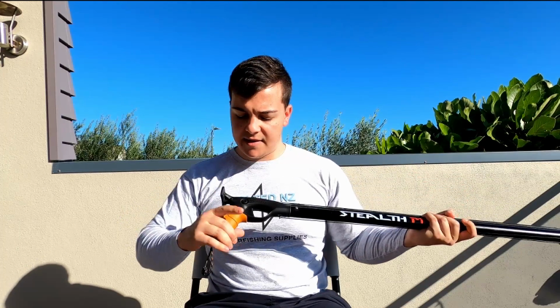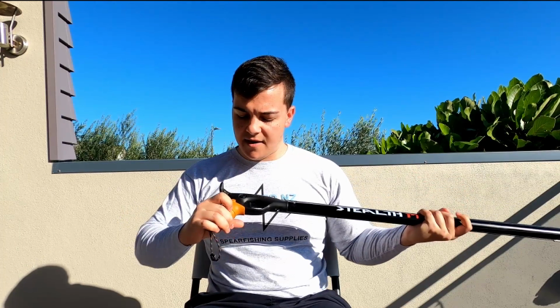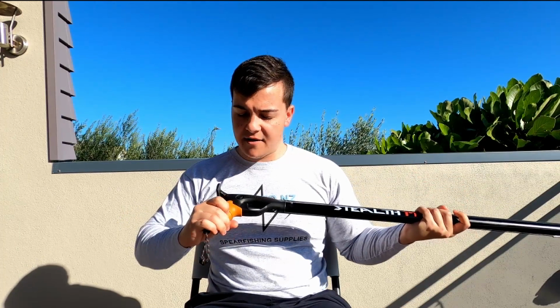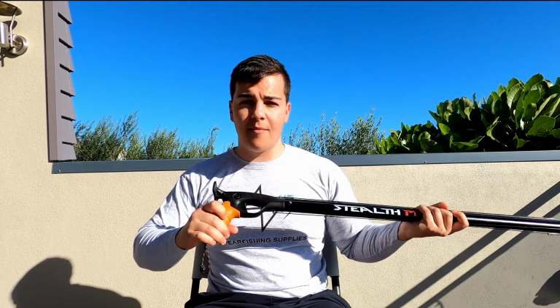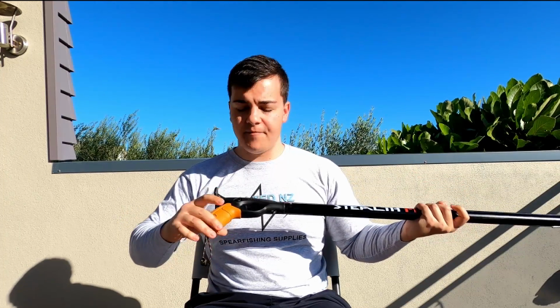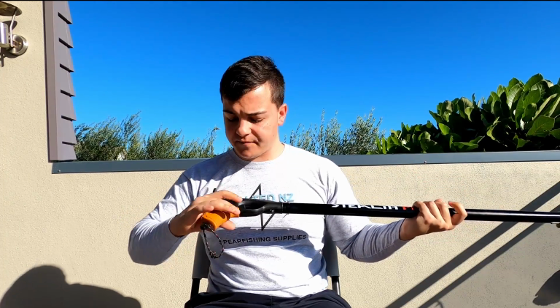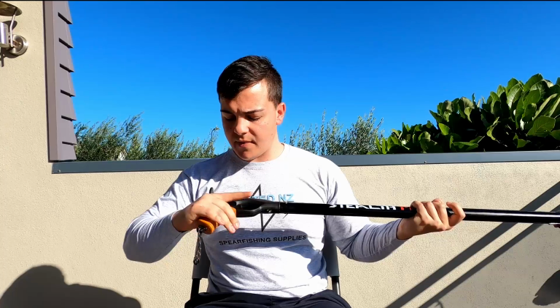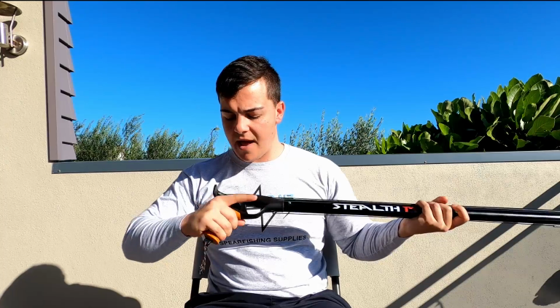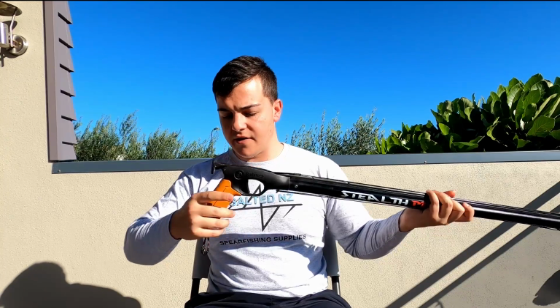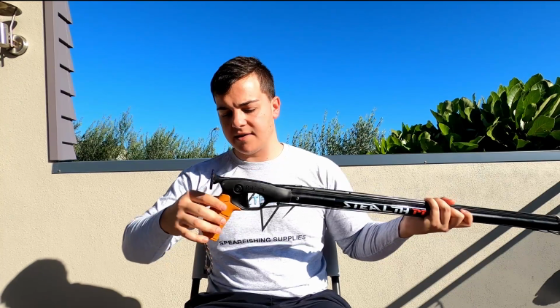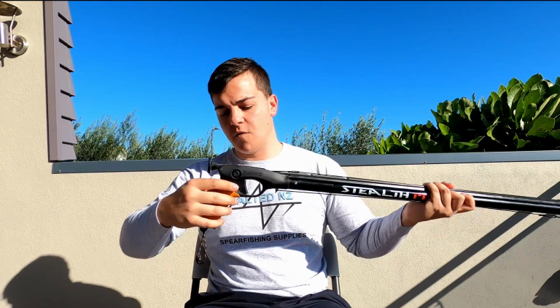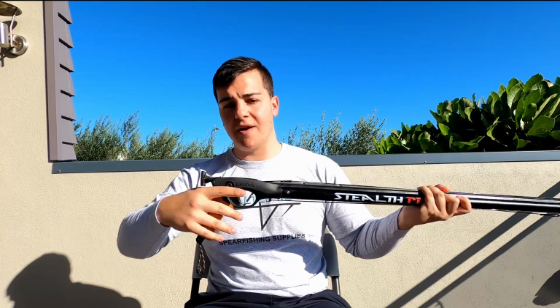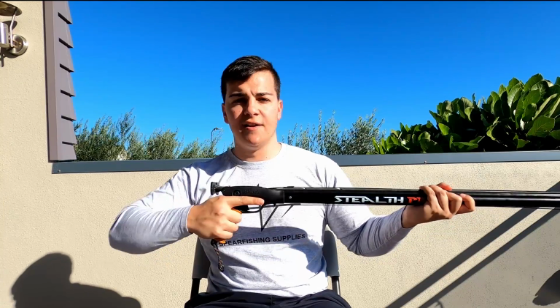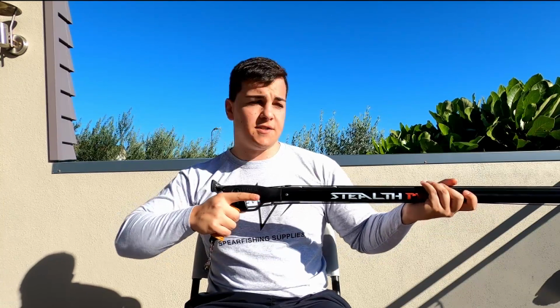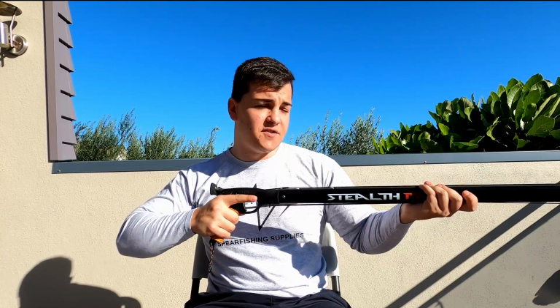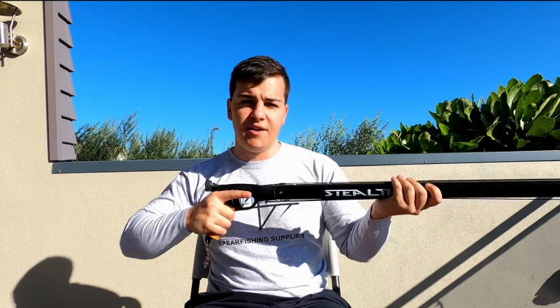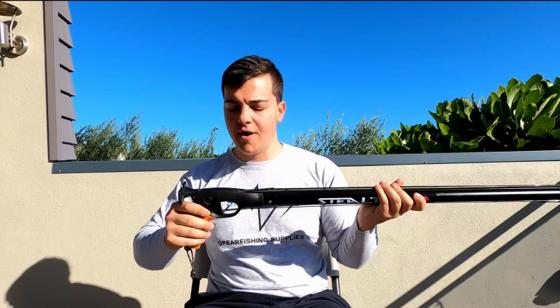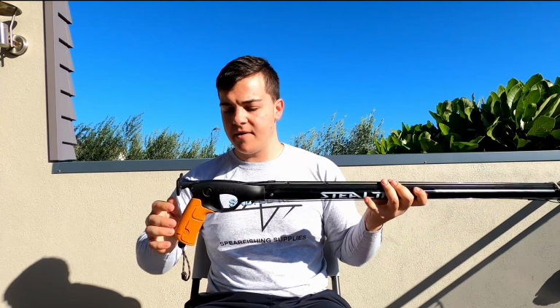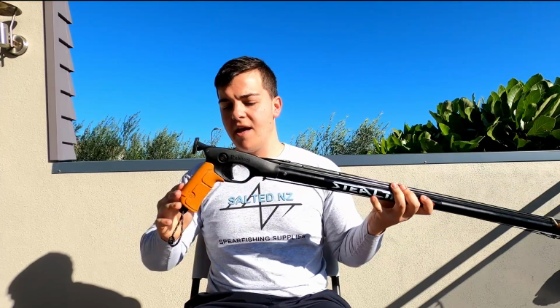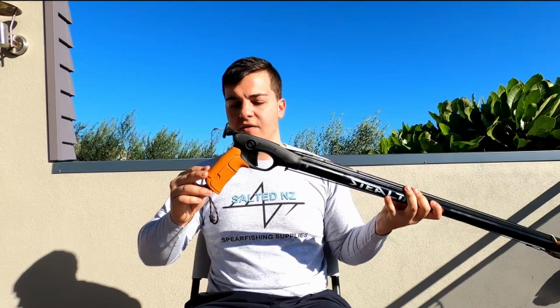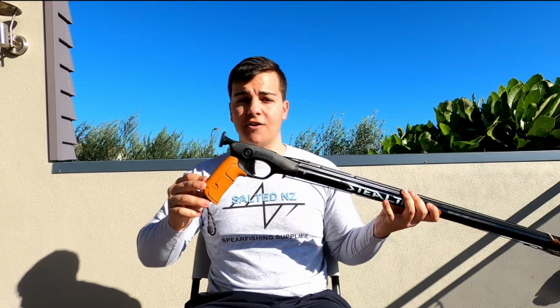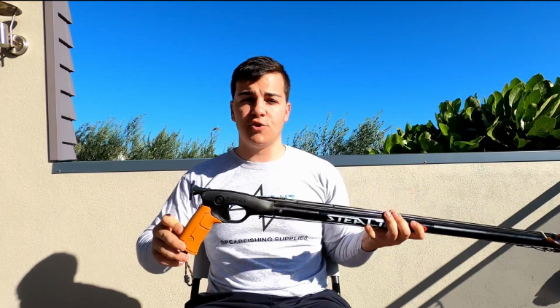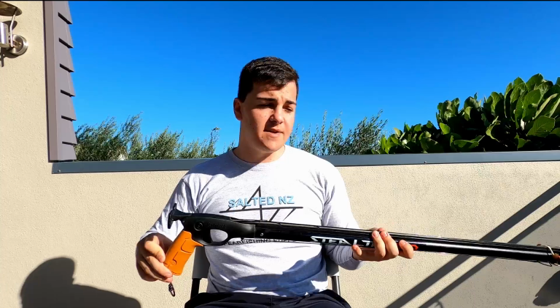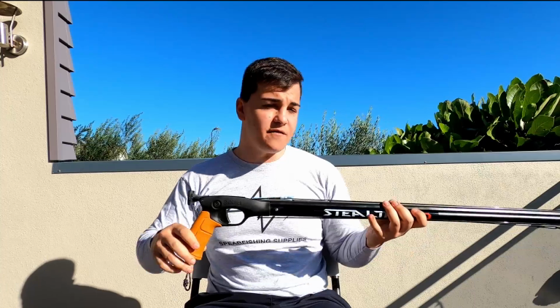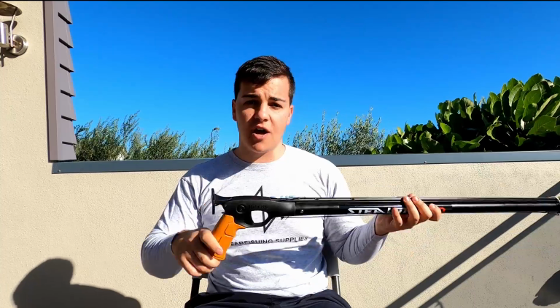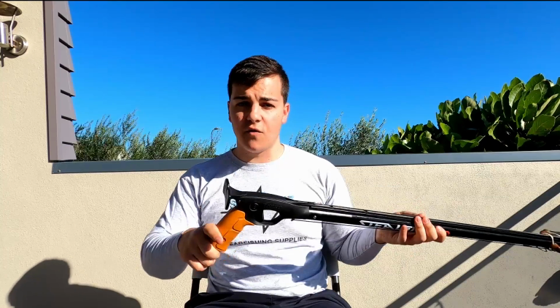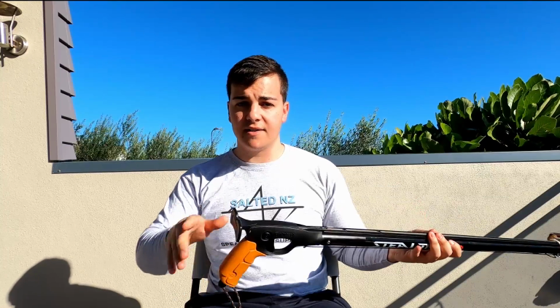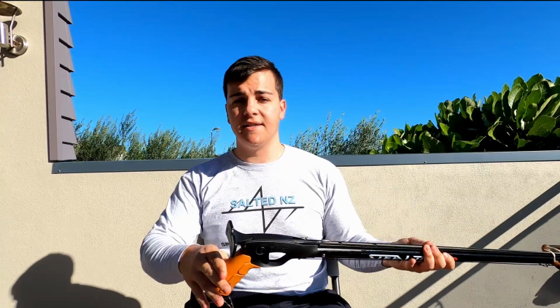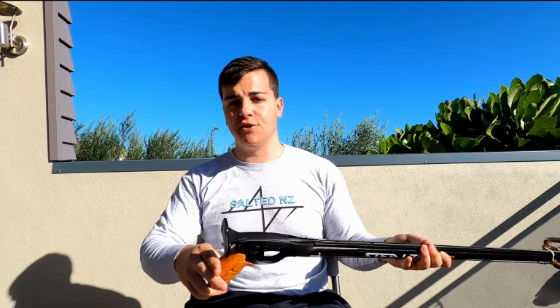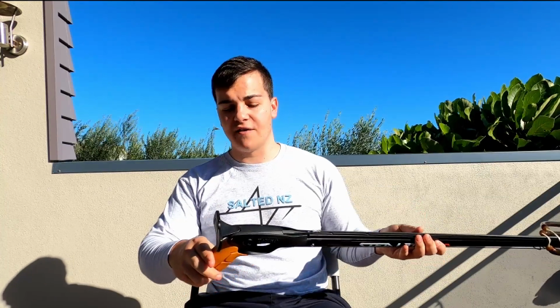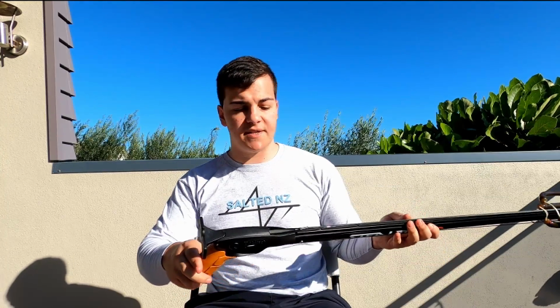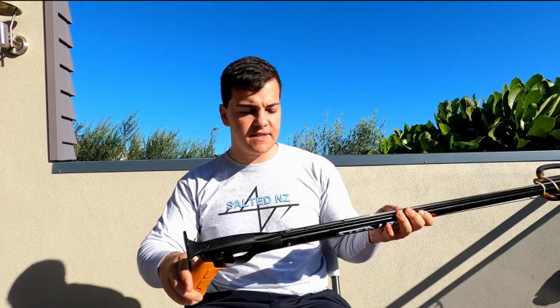It's got a nice rubber handle that is formed to your hand, so it gives you a really good grip. The bright orange also means that if you're diving in cray, it's easy to see your gun from the surface.